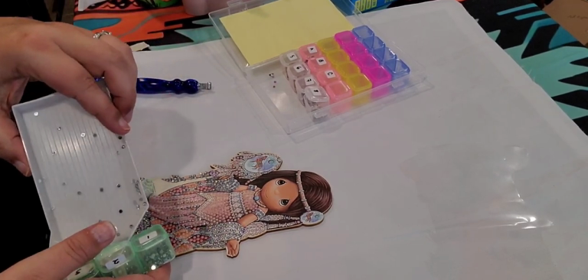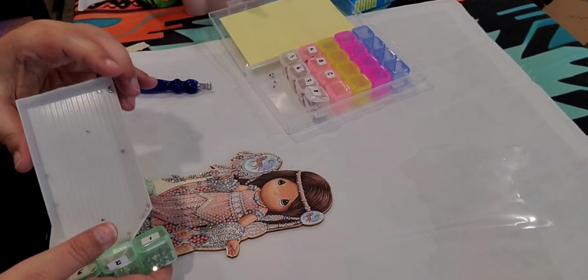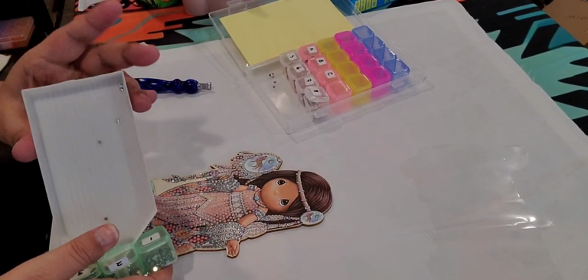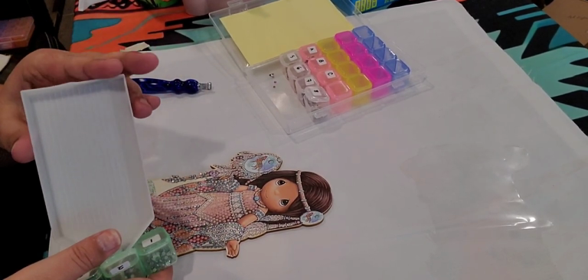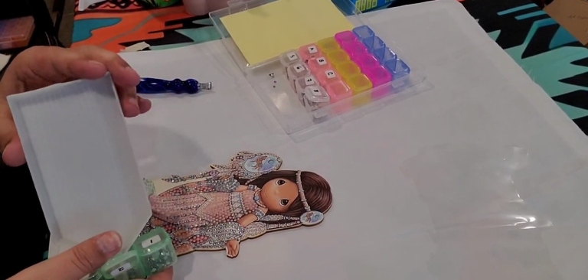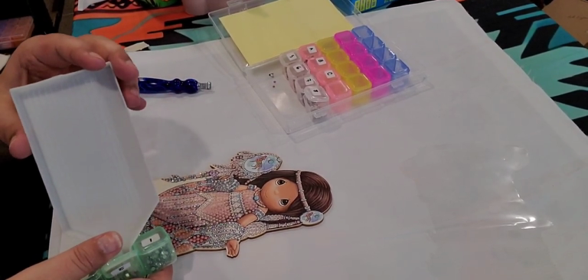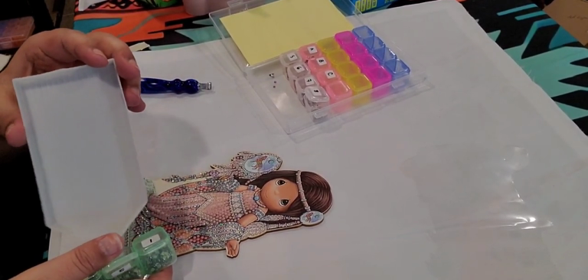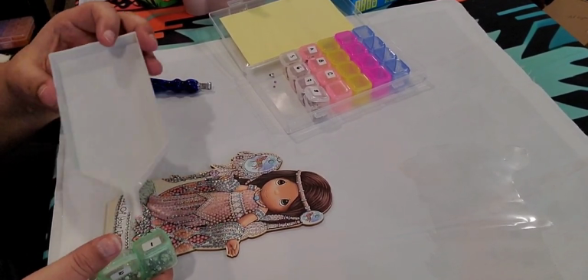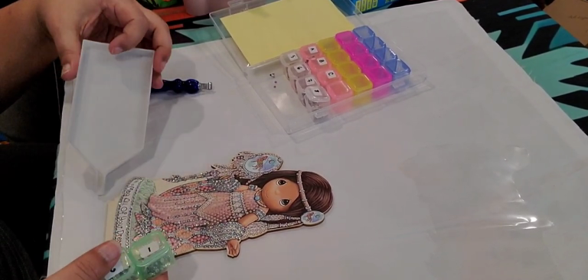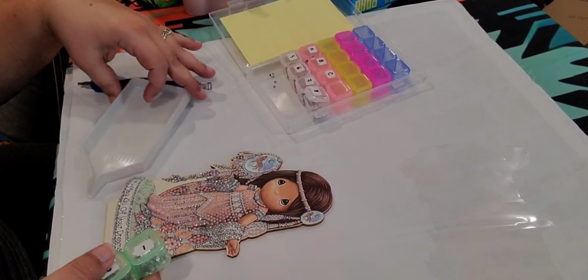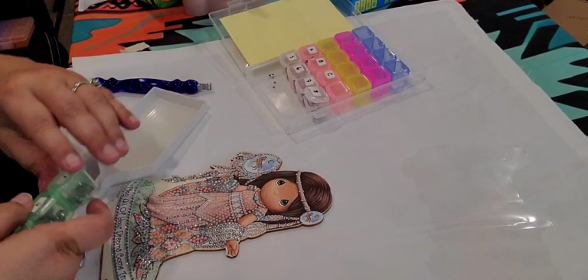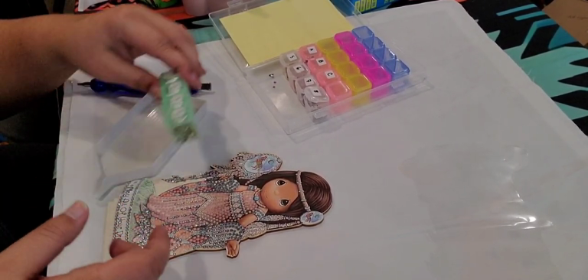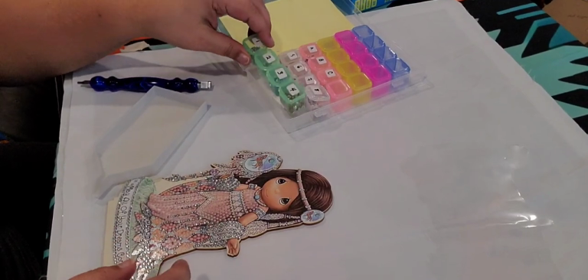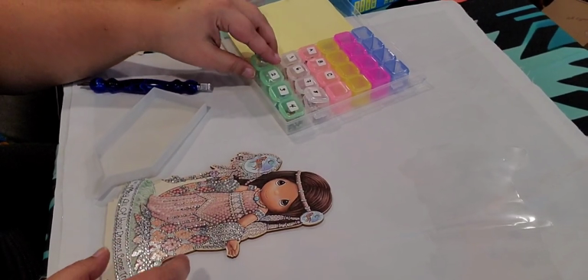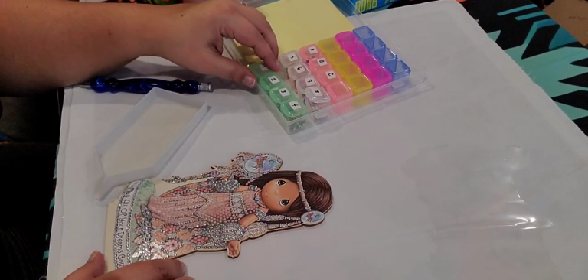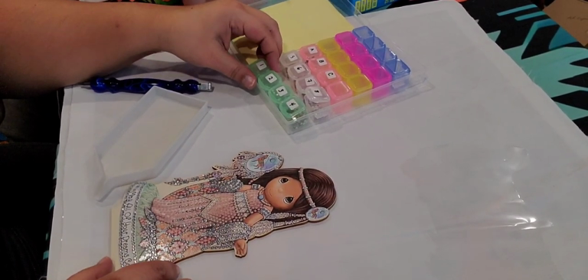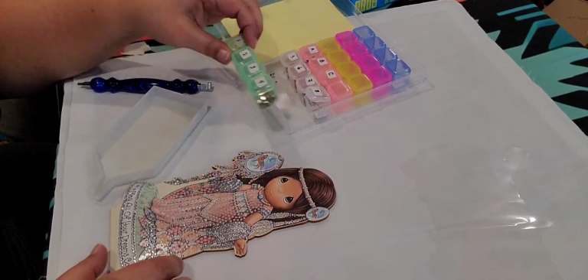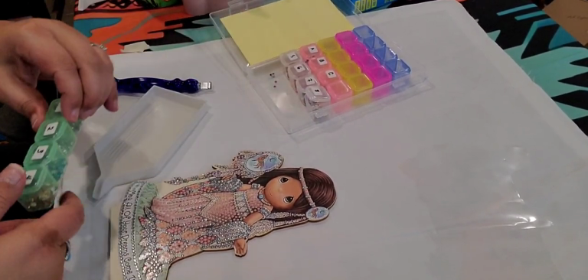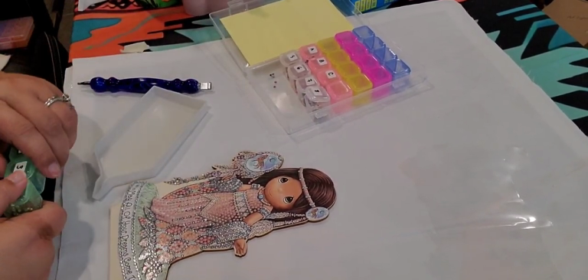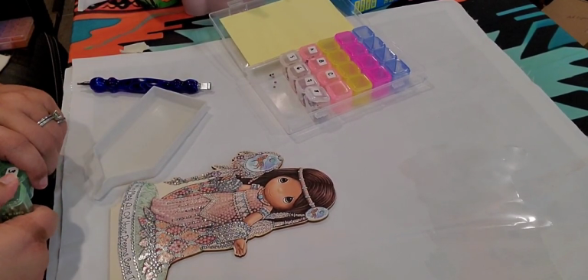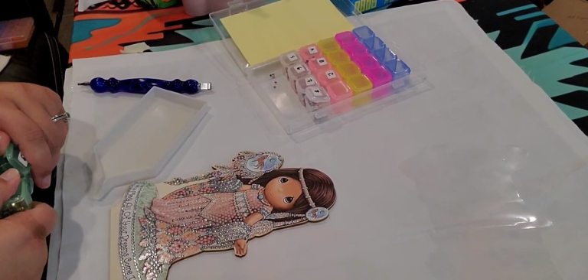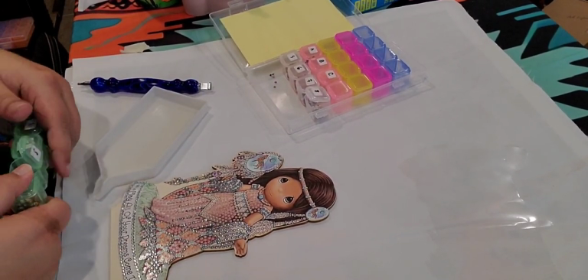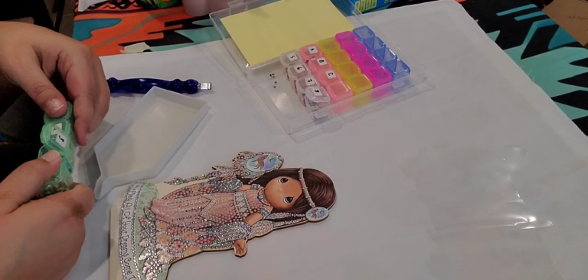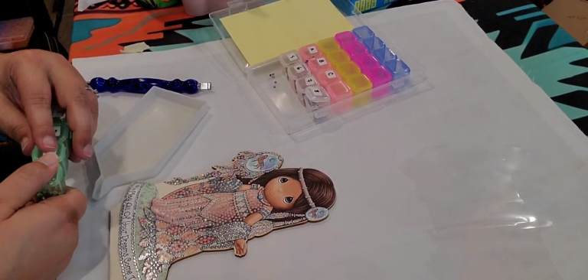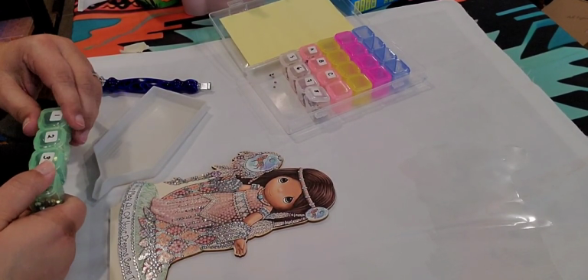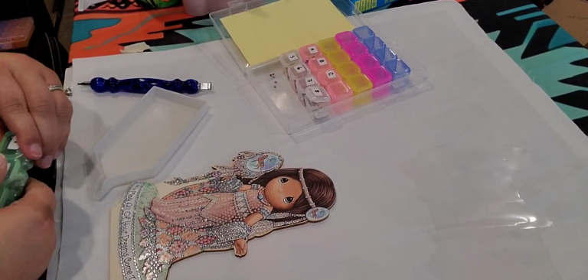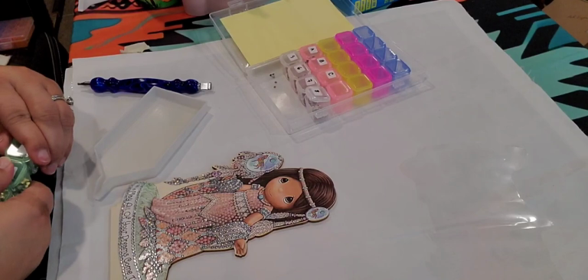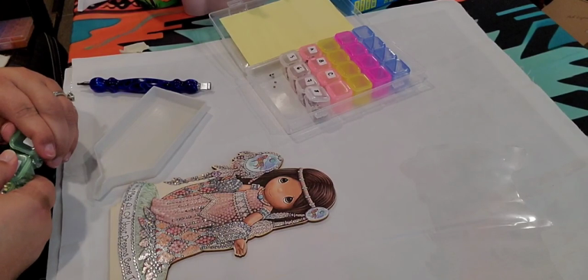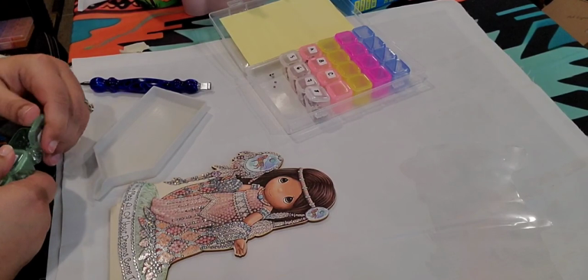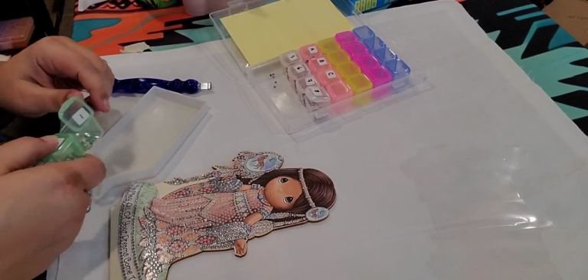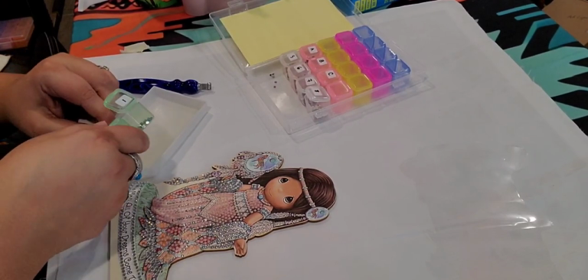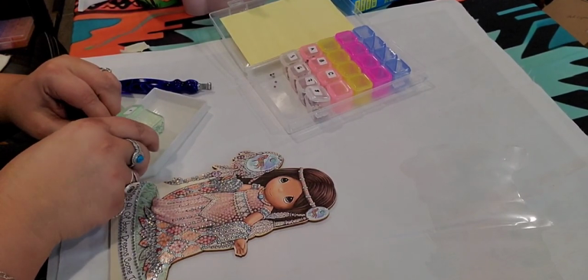She's so cute! I guess we should go on to number threes. Actually, let's do ones because I see a lot of ones I missed.